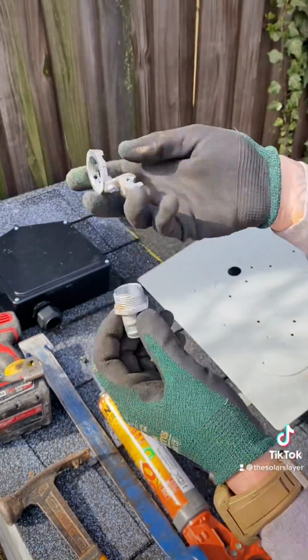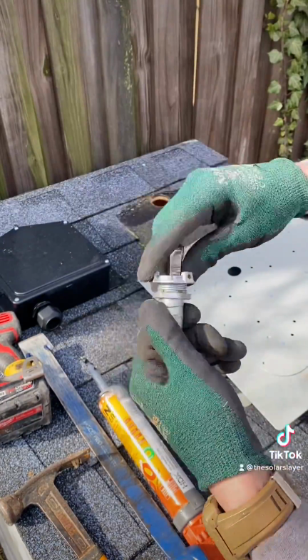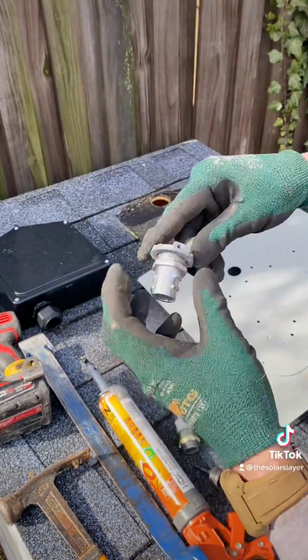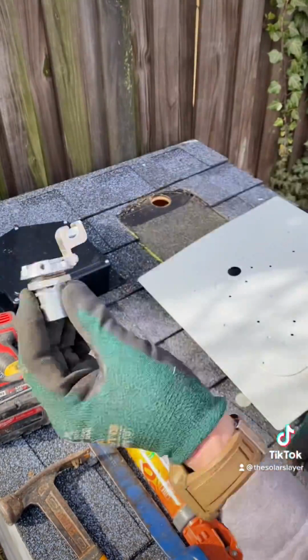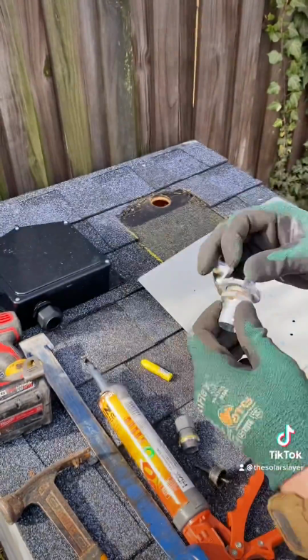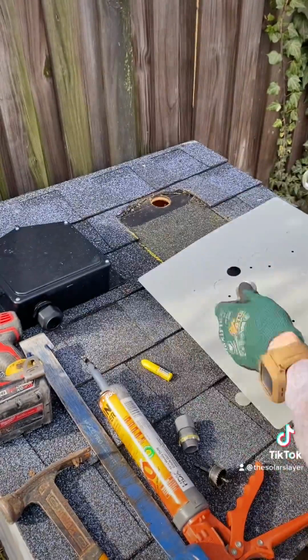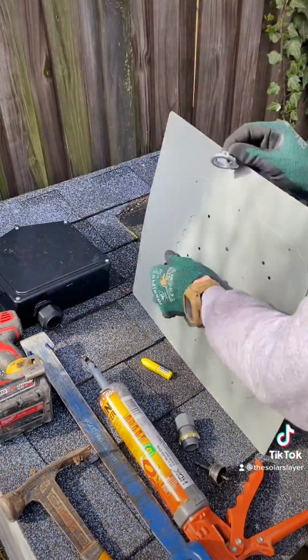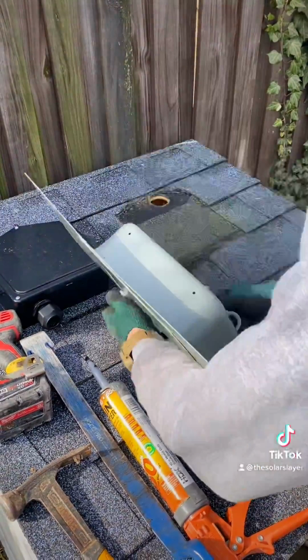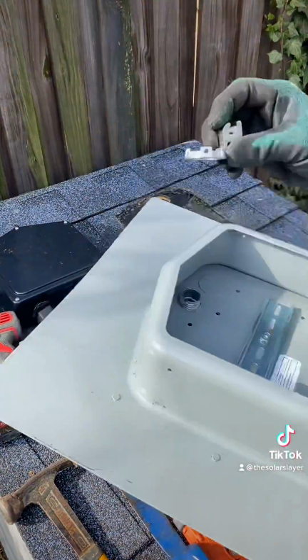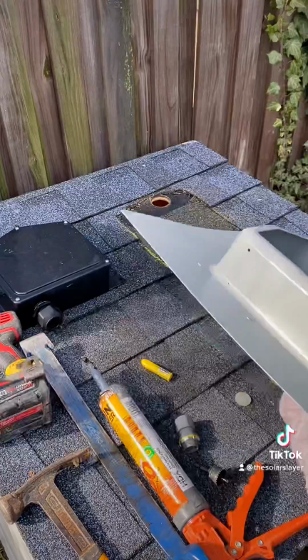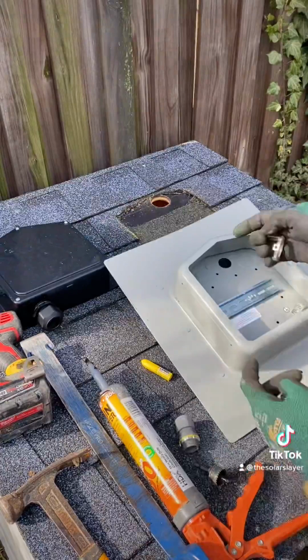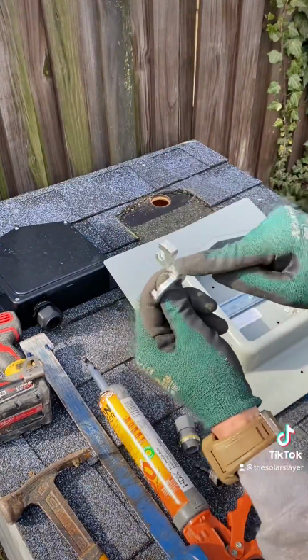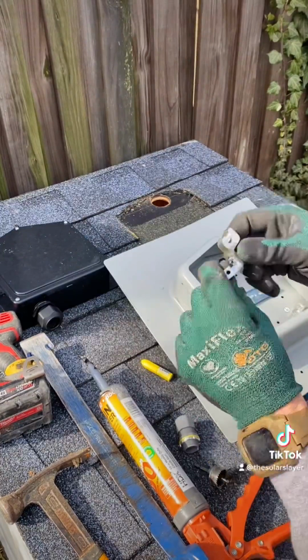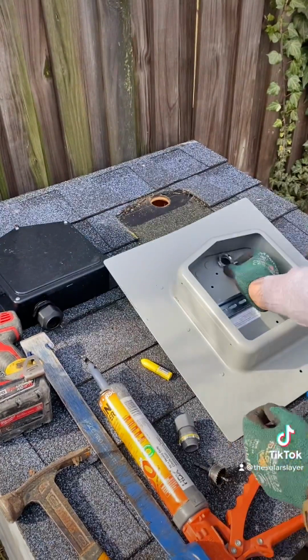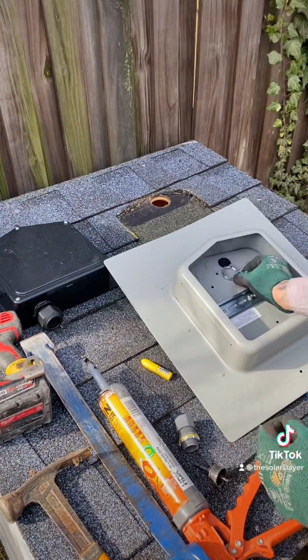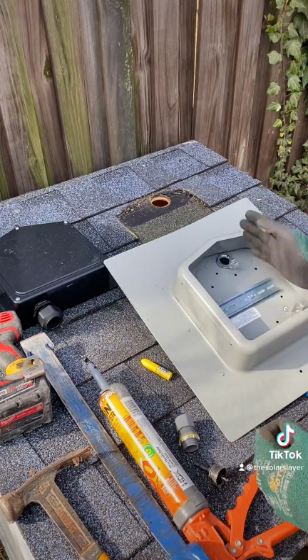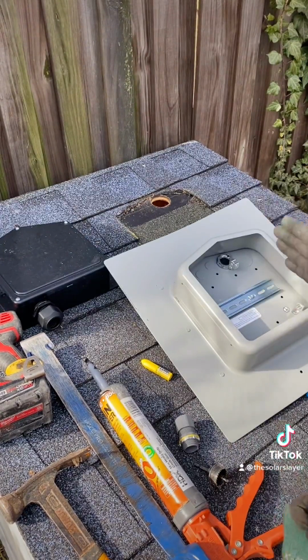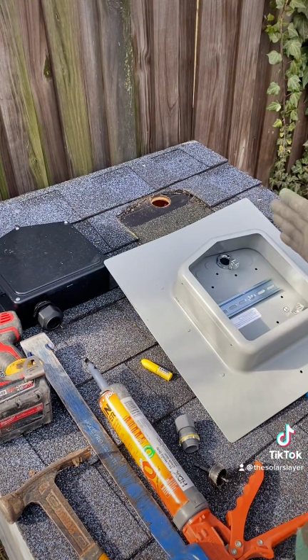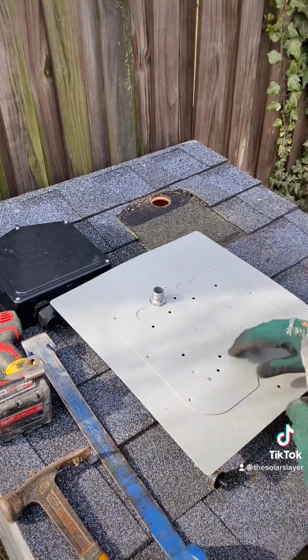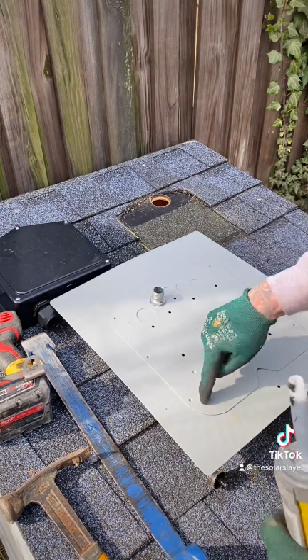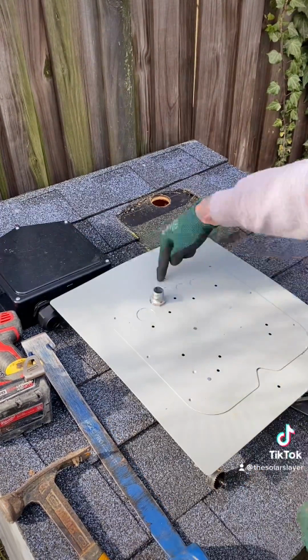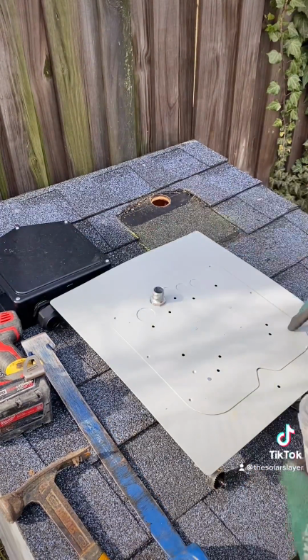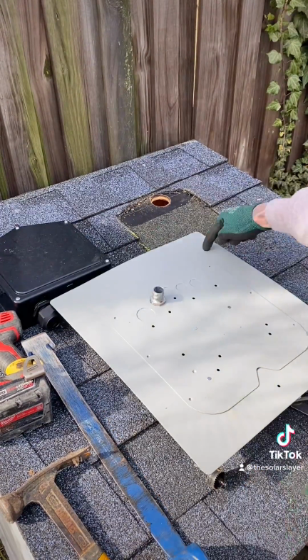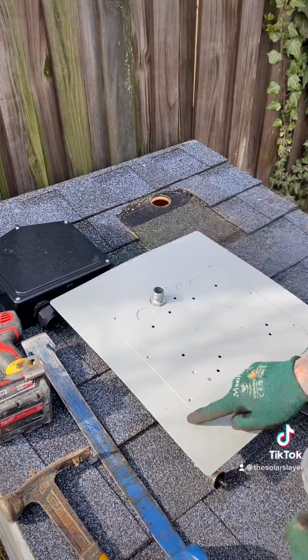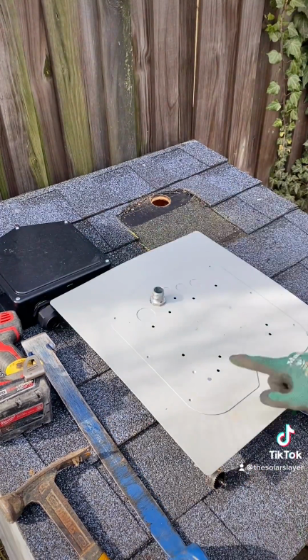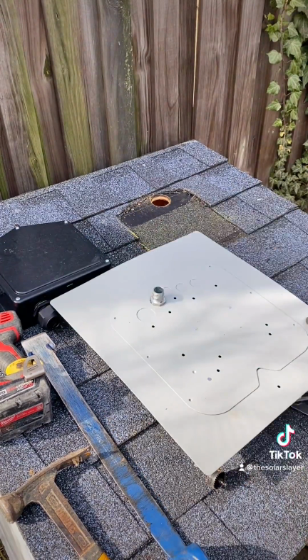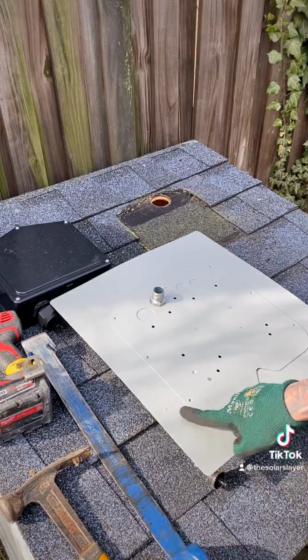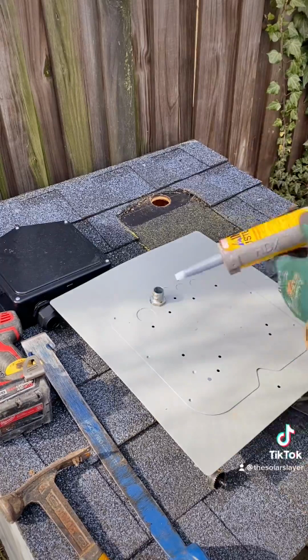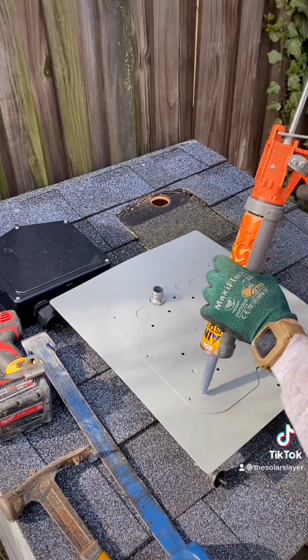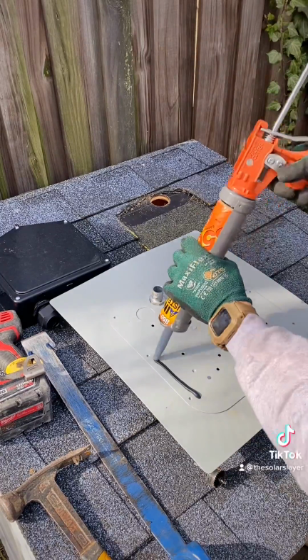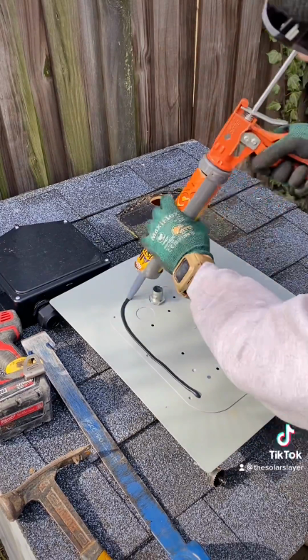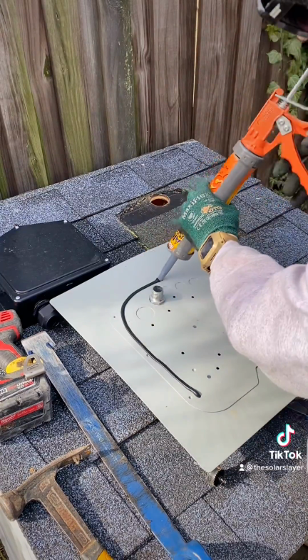I like to use these Bridgeport spin-on flex connectors and bonding lock nuts. Always keep the beaver tooth straight up and down so you can get your screwdriver in there. I do two beads of caulk on the bottom — one on the inside of the seam and one on the outside of the seam.